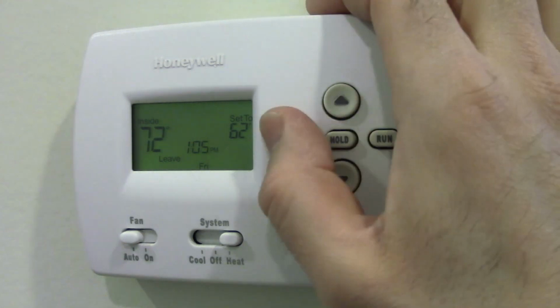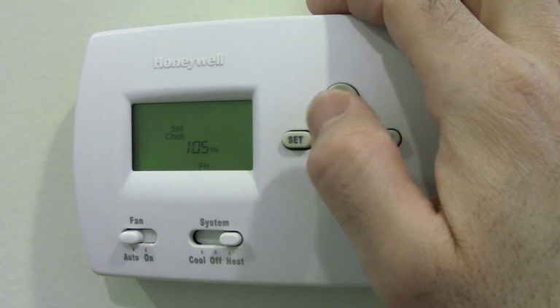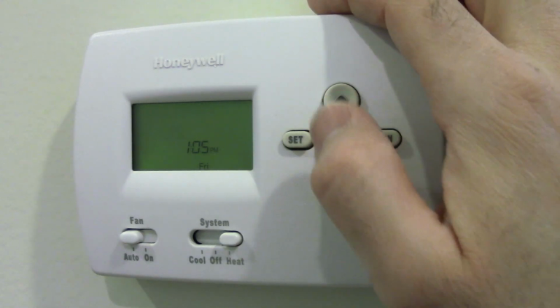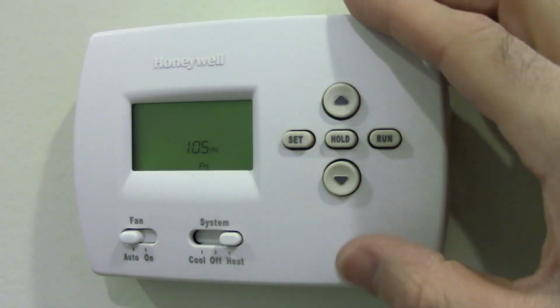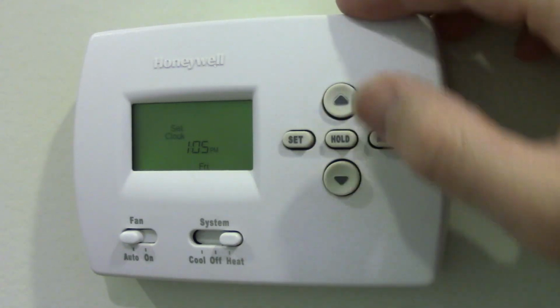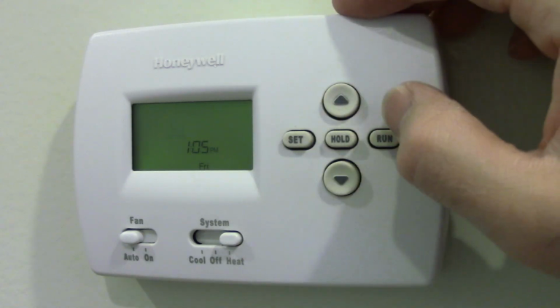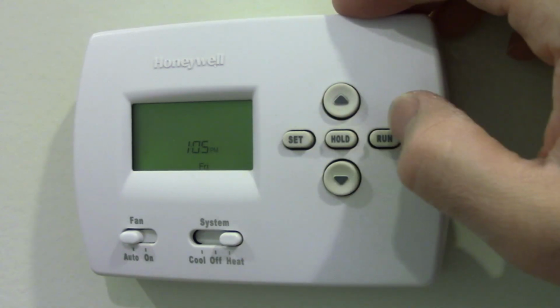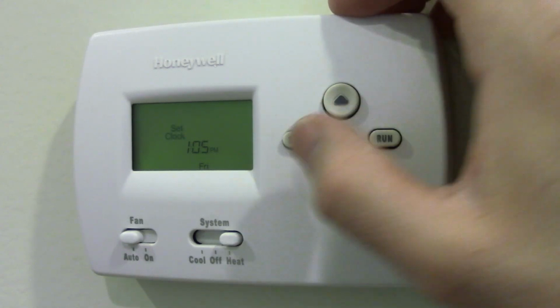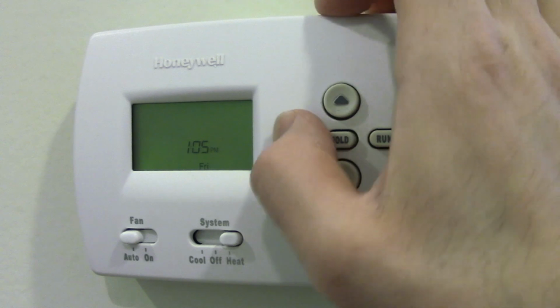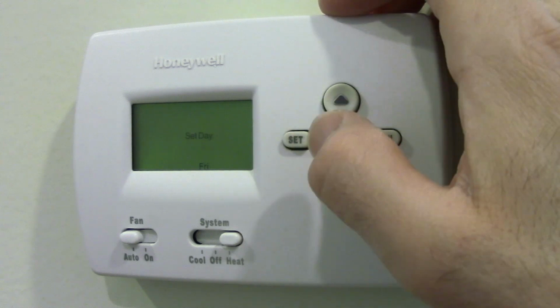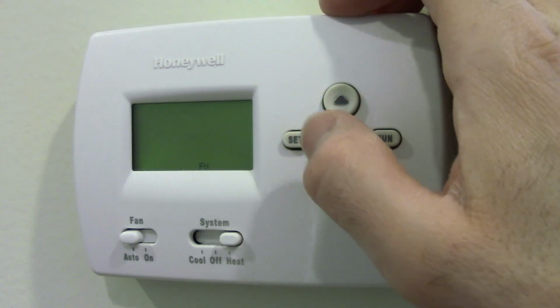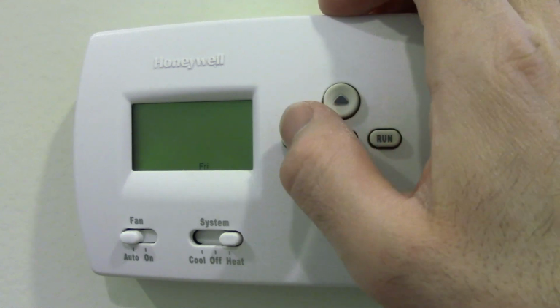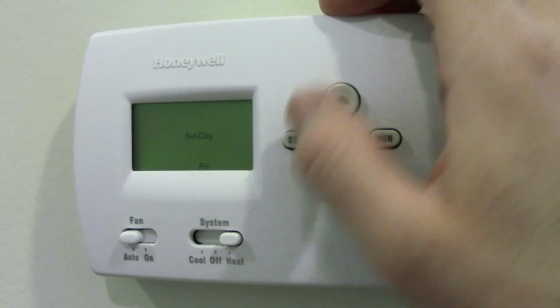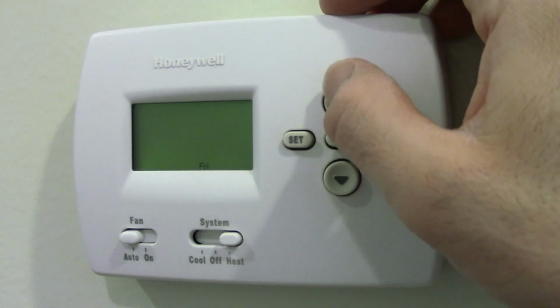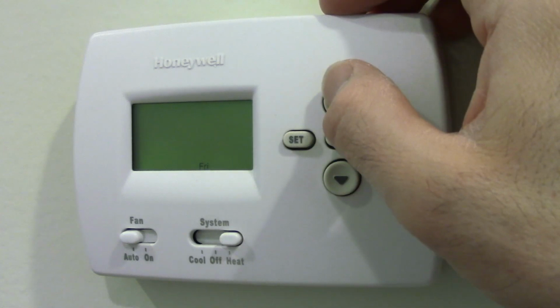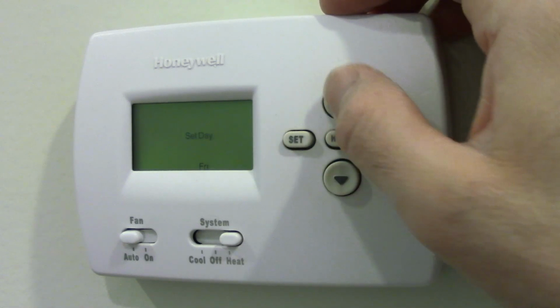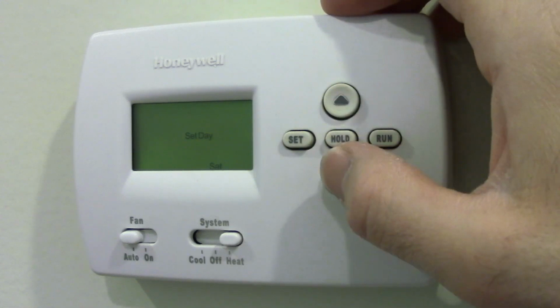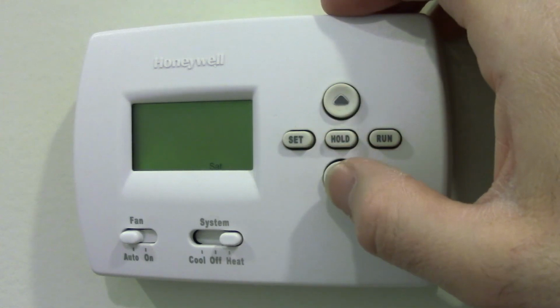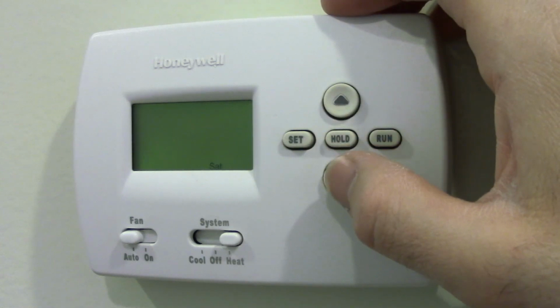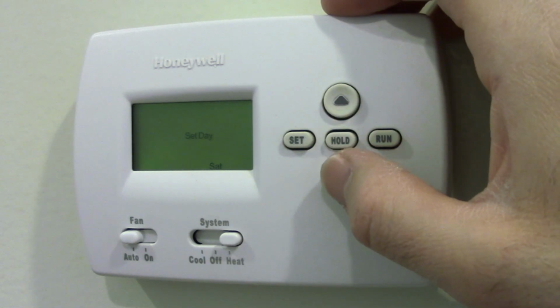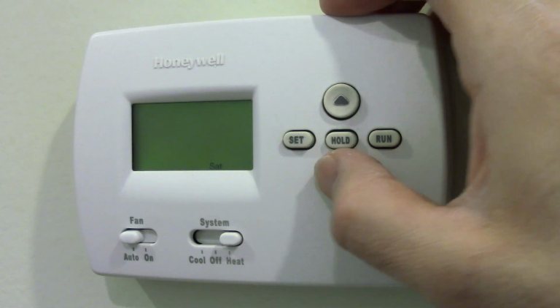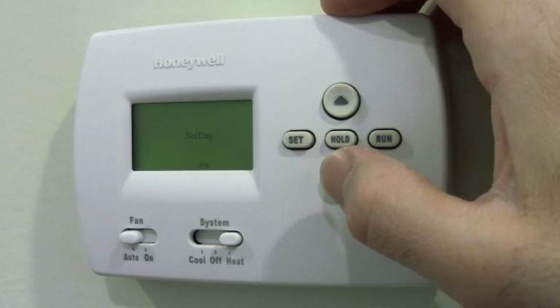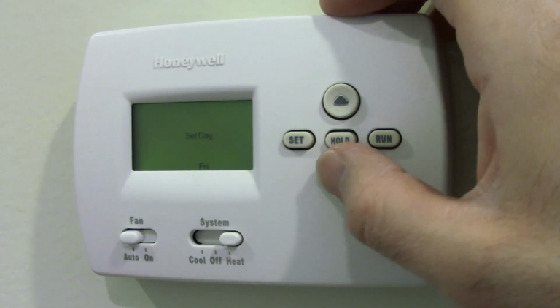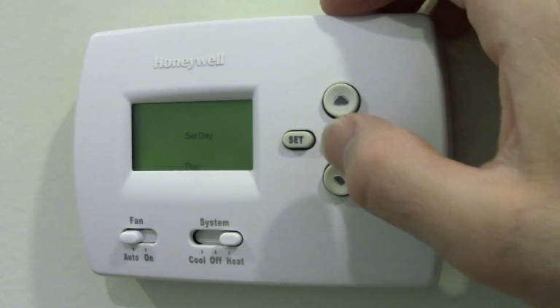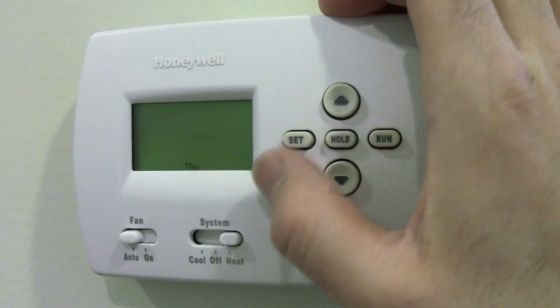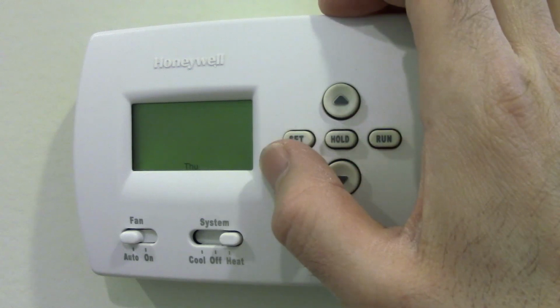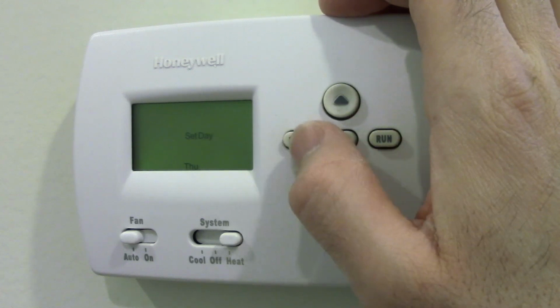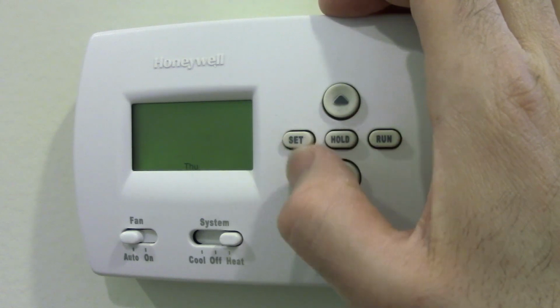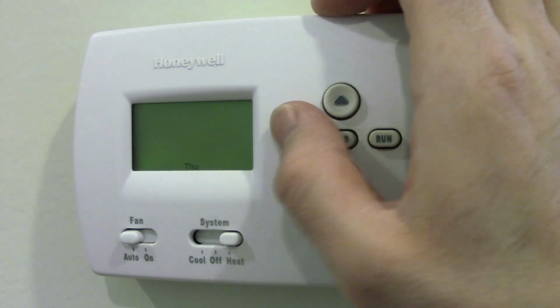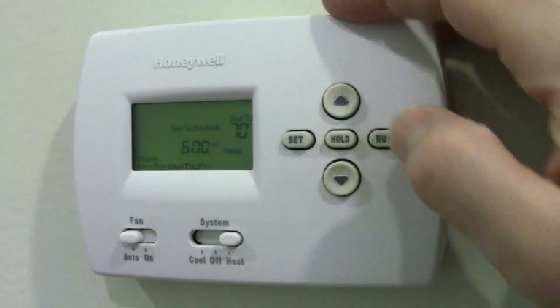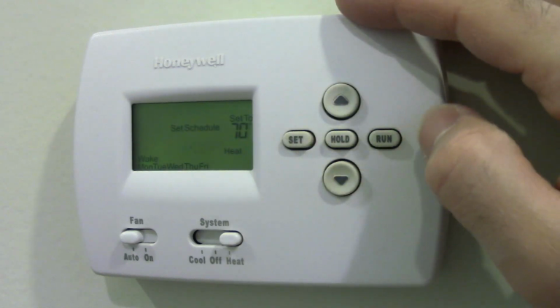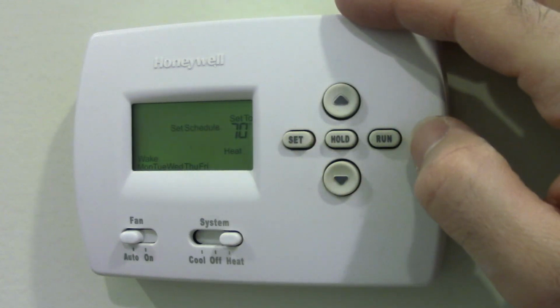Days of the week — I'll hit set, set. Day. It is — wait, no, it's not even Friday. It's Thursday today. There we go.